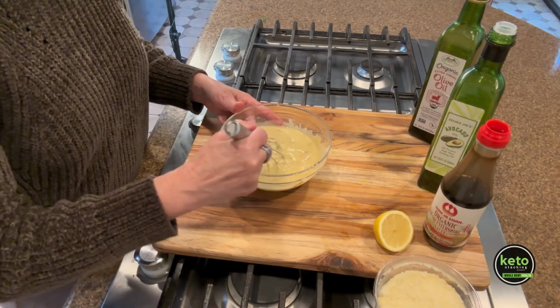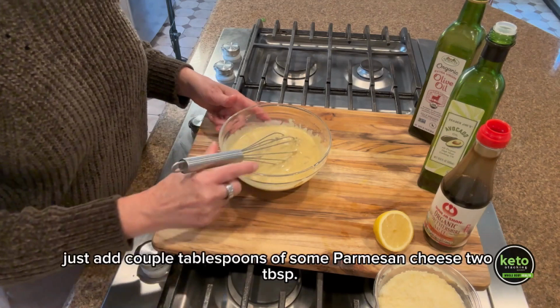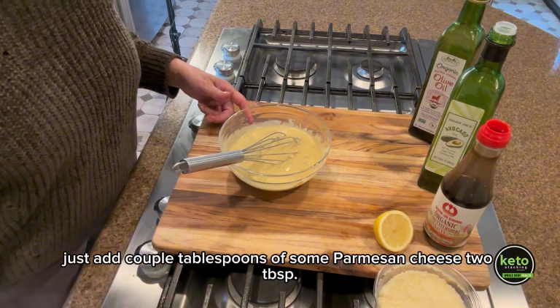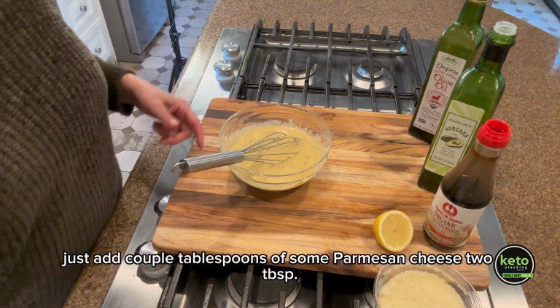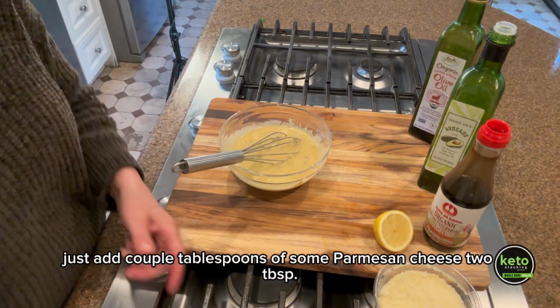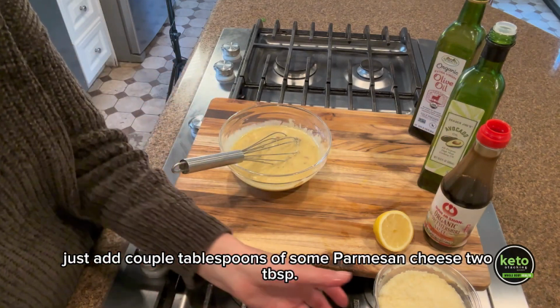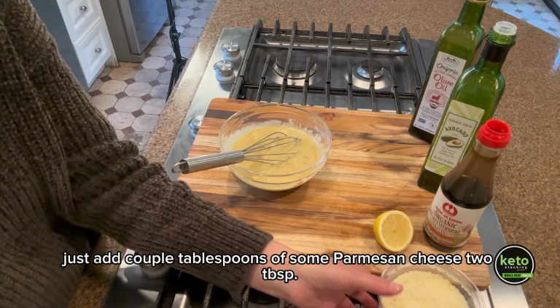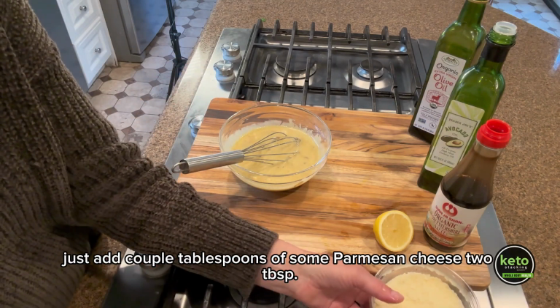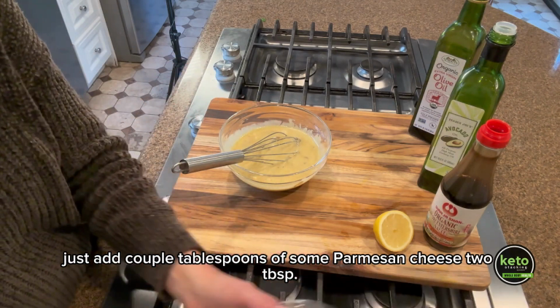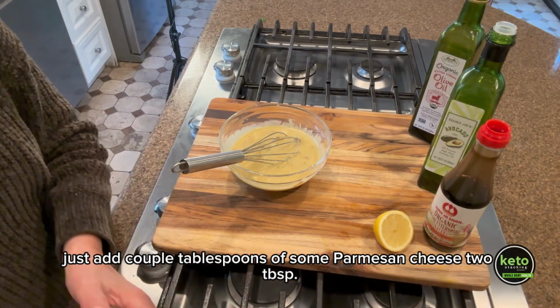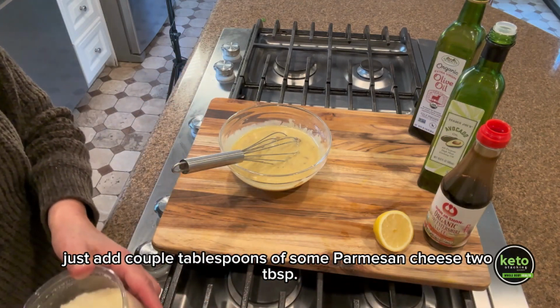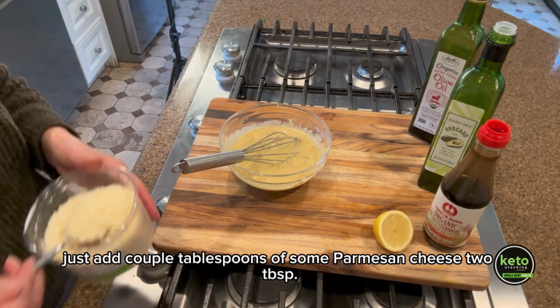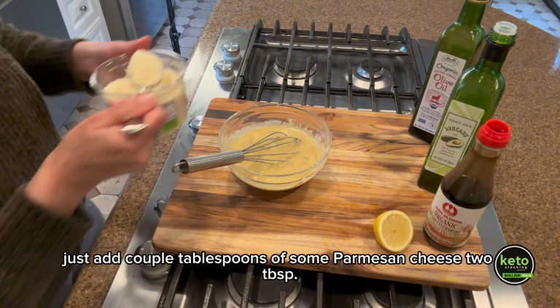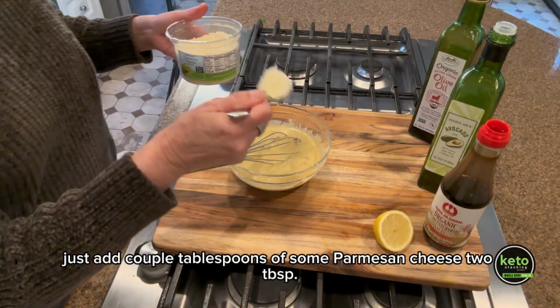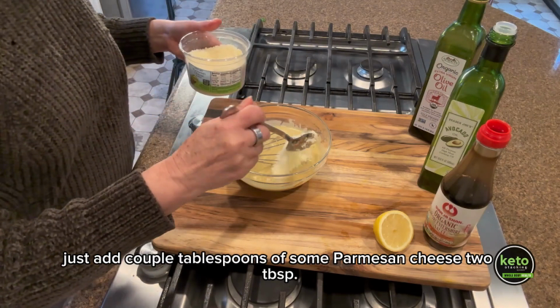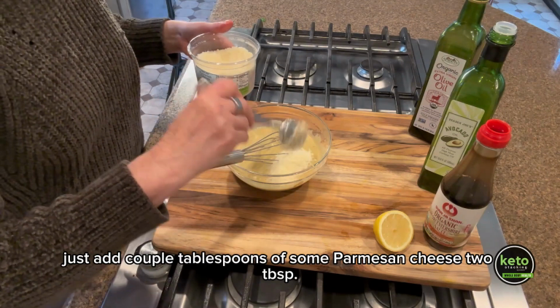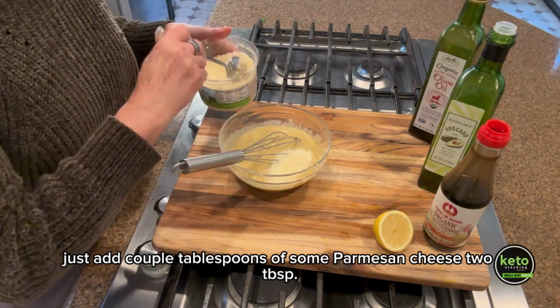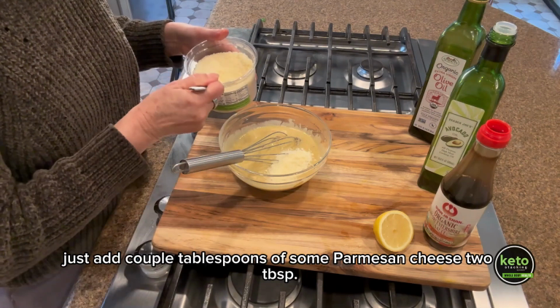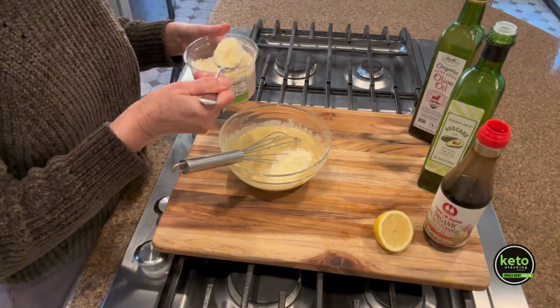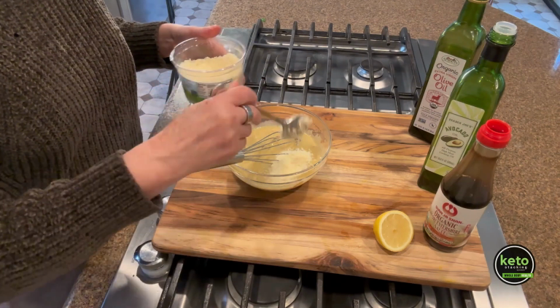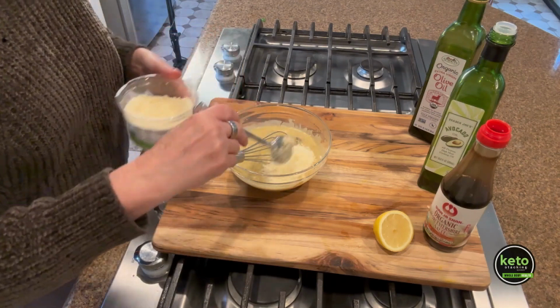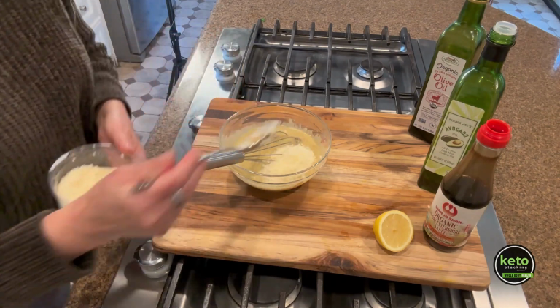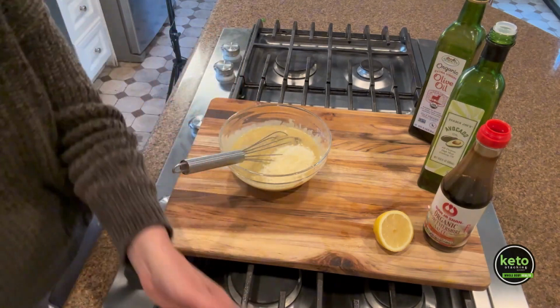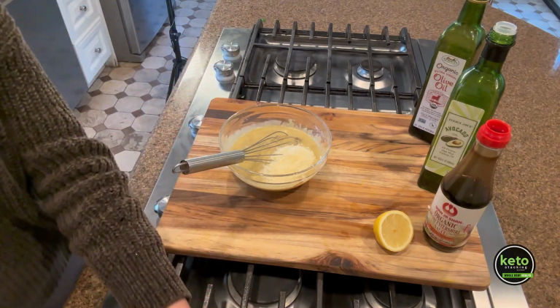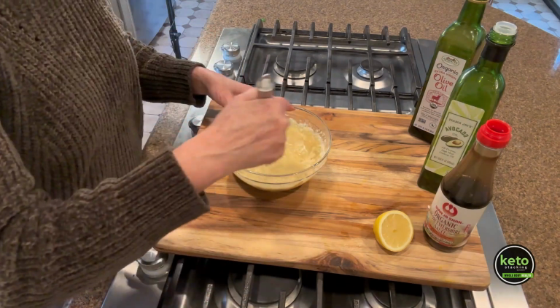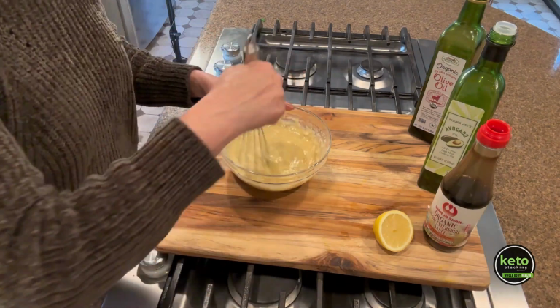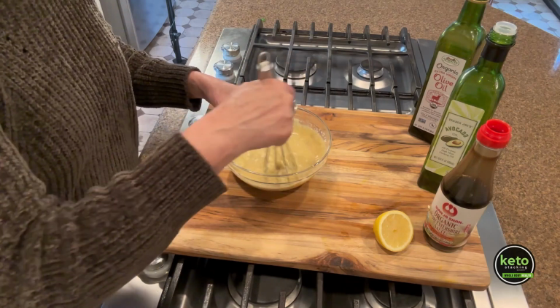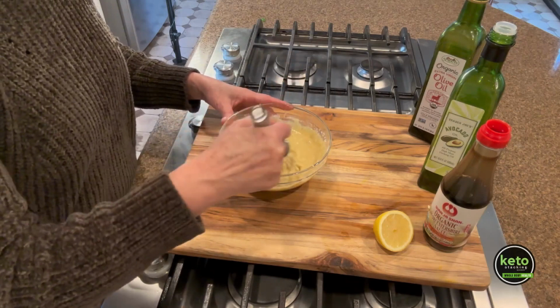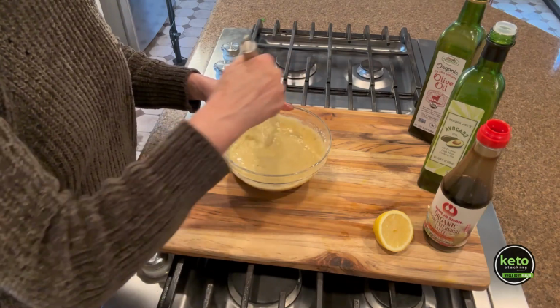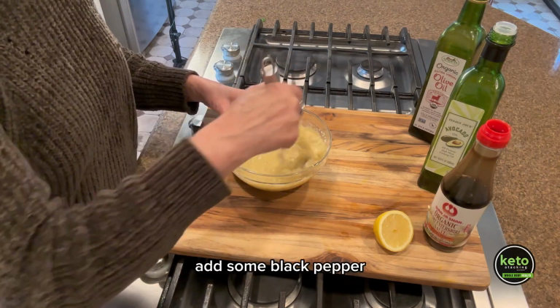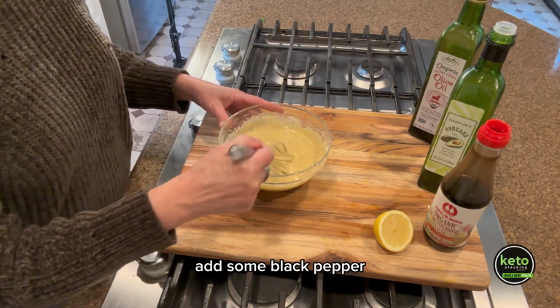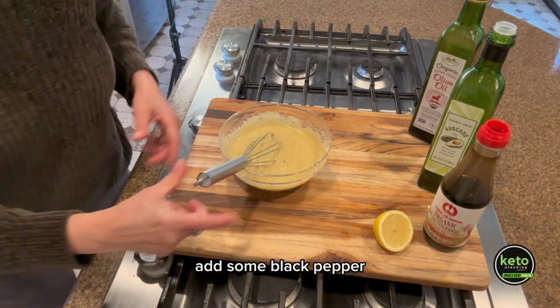Just add a couple tablespoons of some Parmesan cheese — two tablespoons. Then add some black pepper.